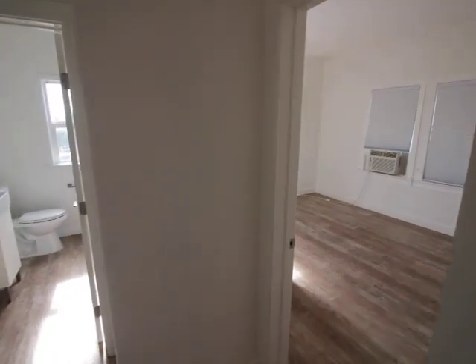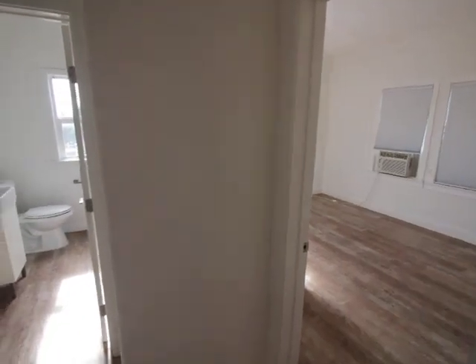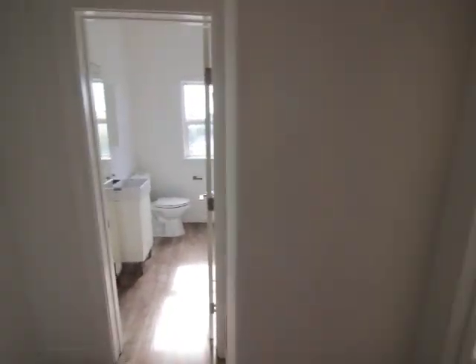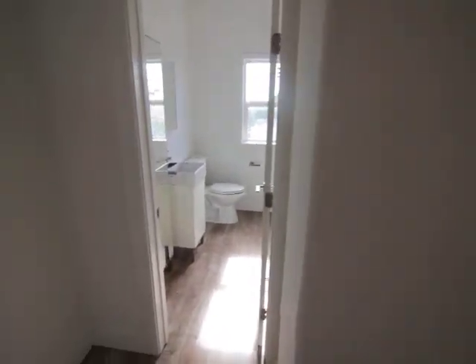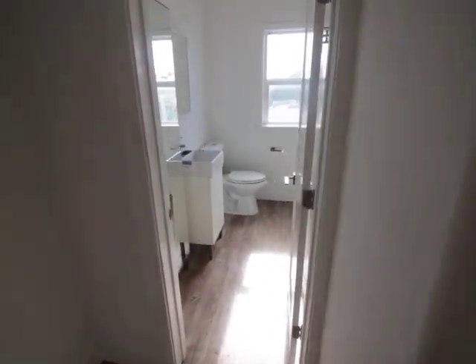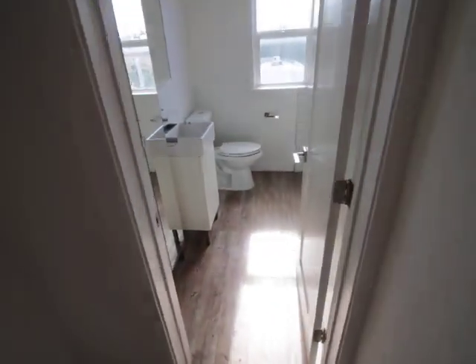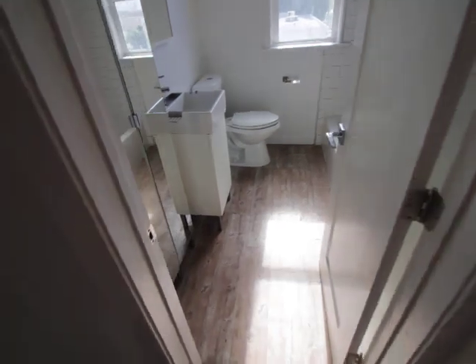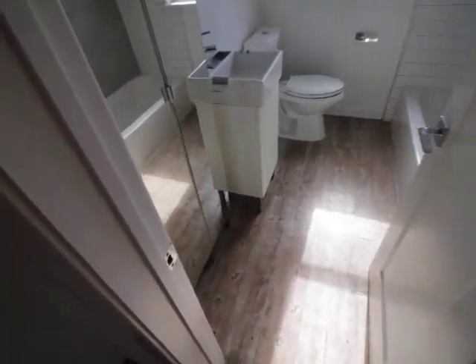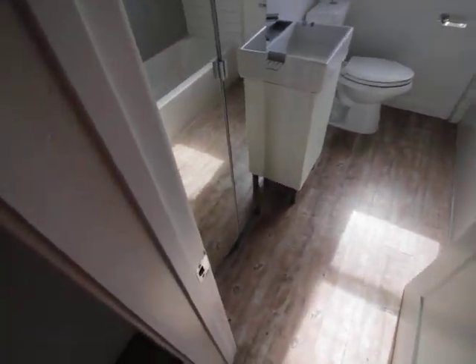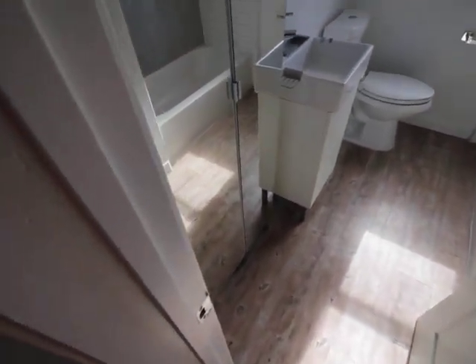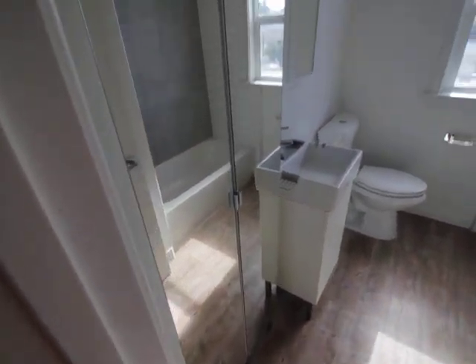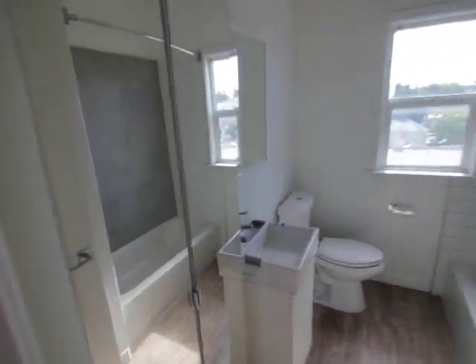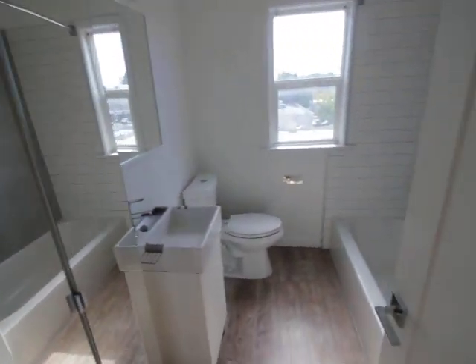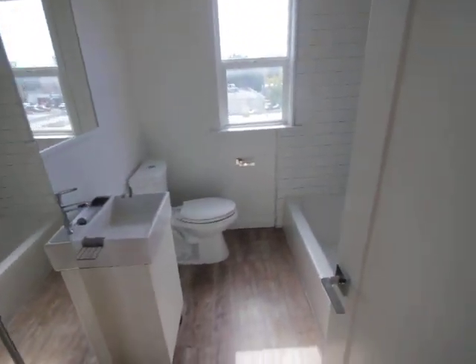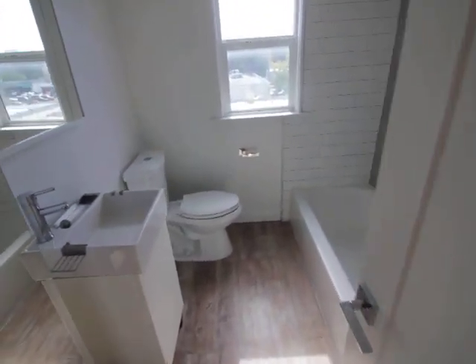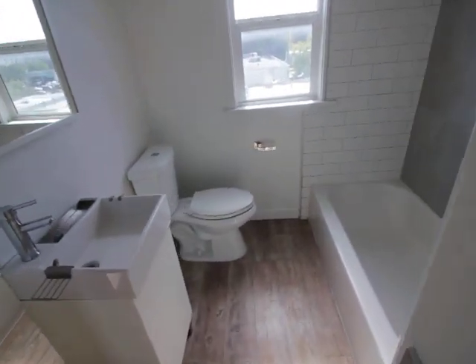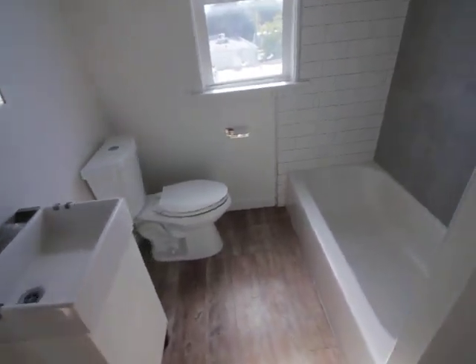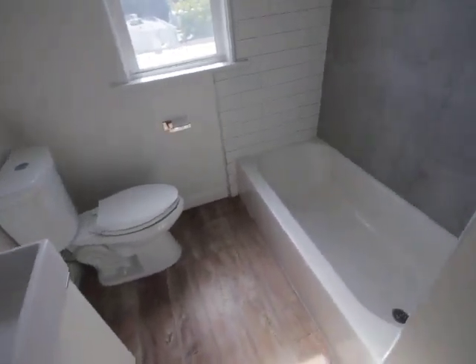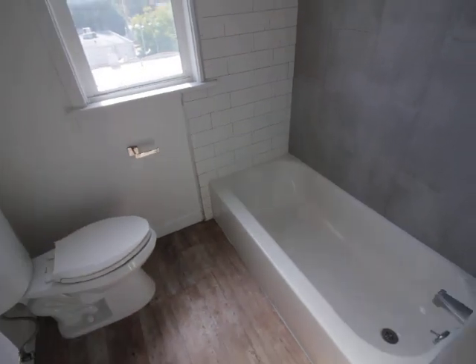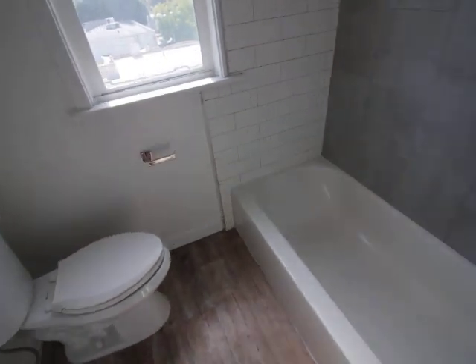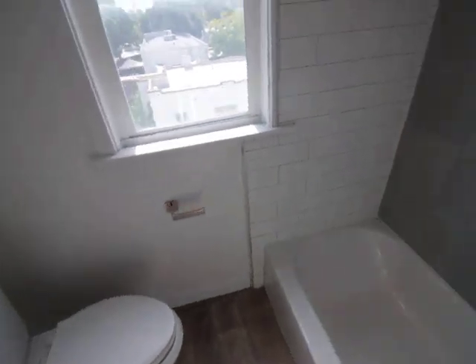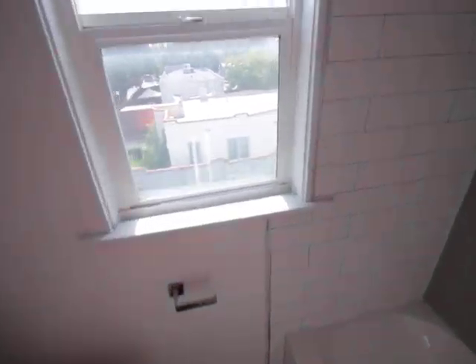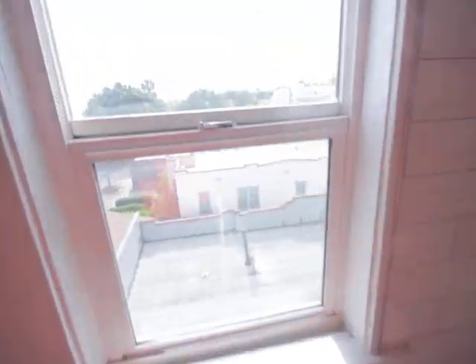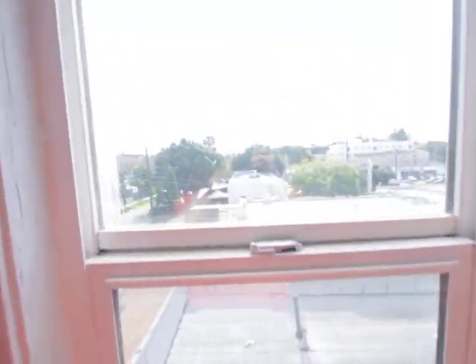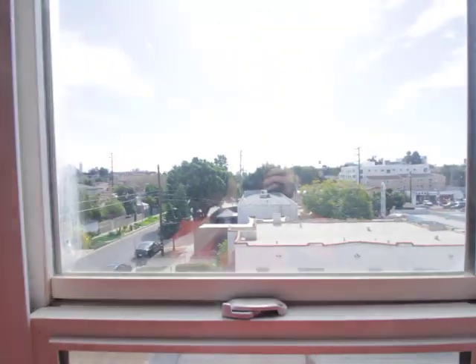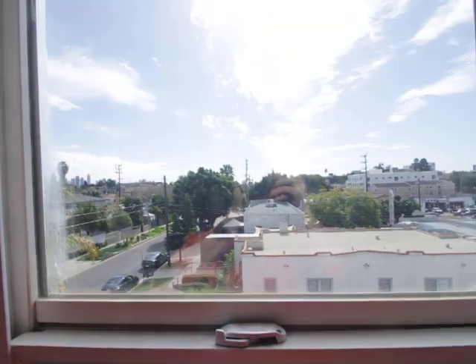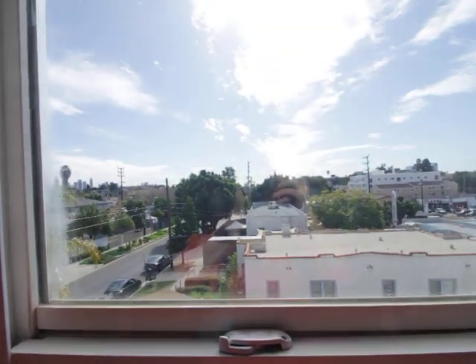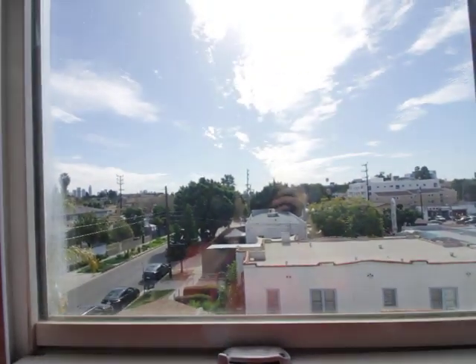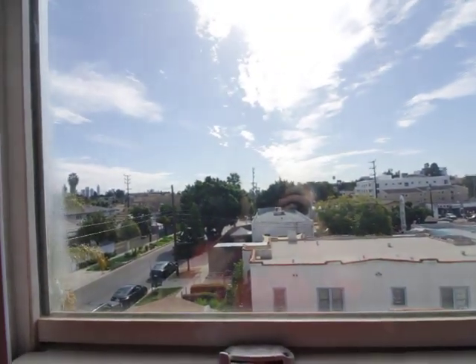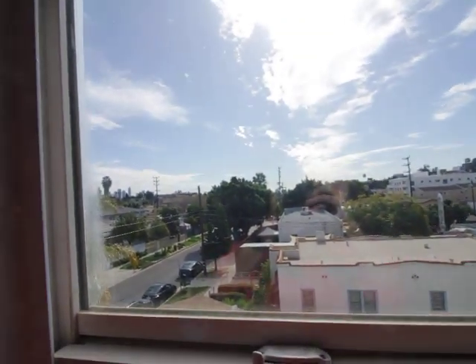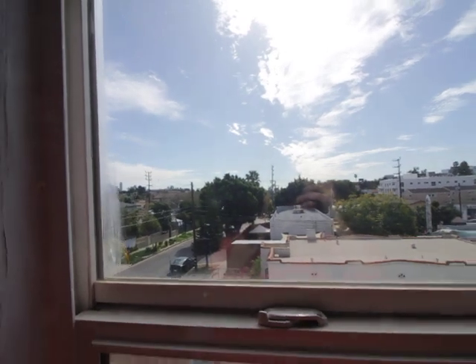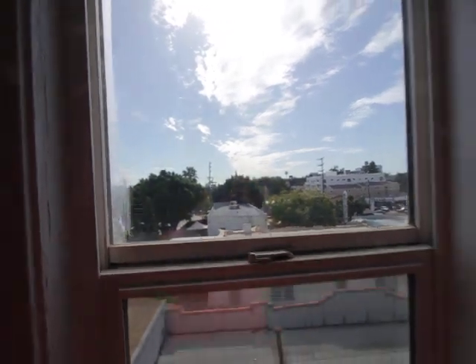Bedroom to the right, bathroom to the left. A little more storage right here. And just a really nice light to wake up to. Beautiful day.